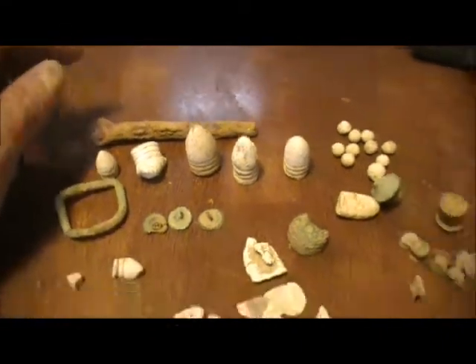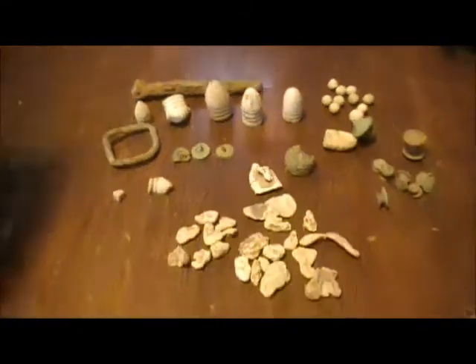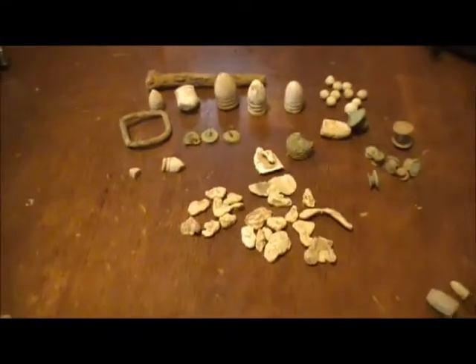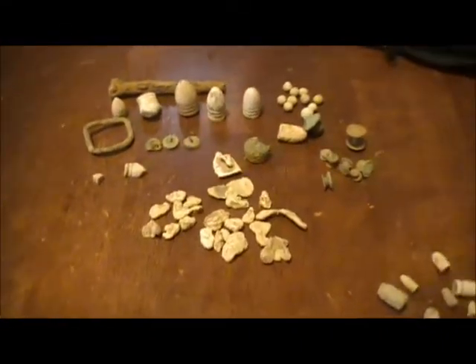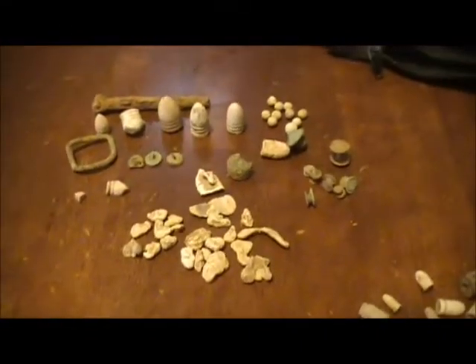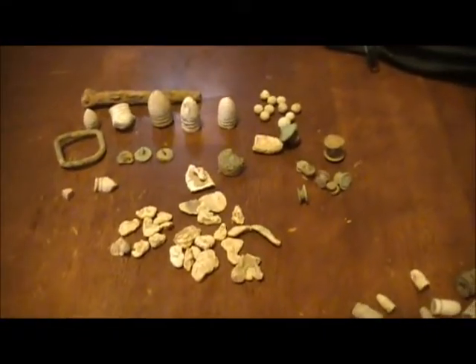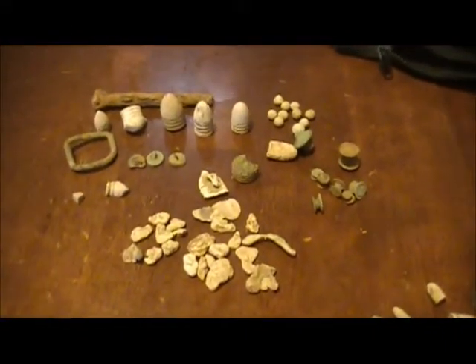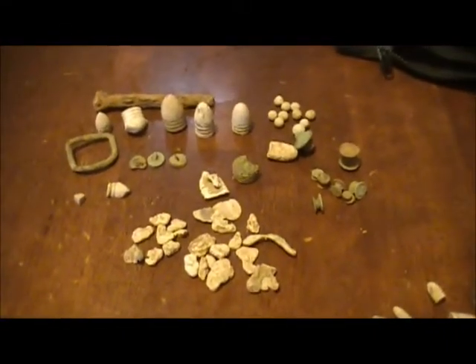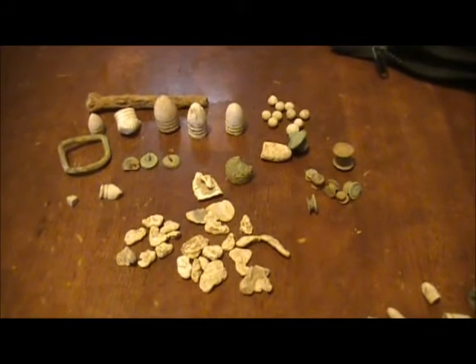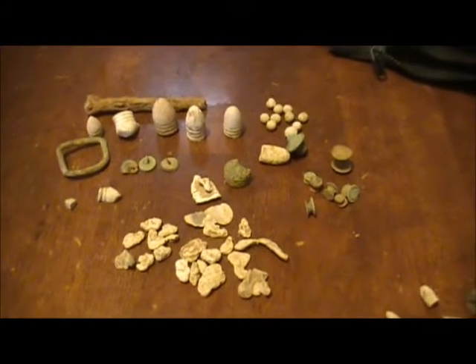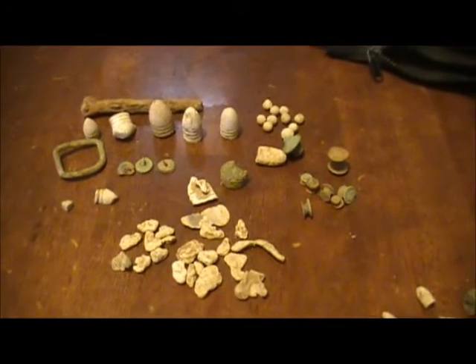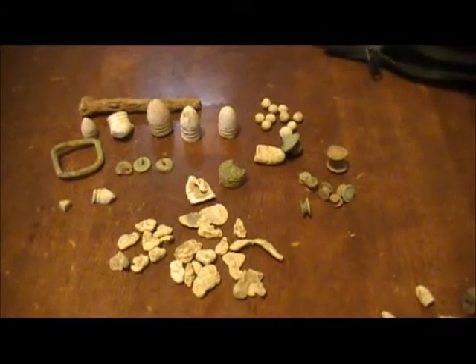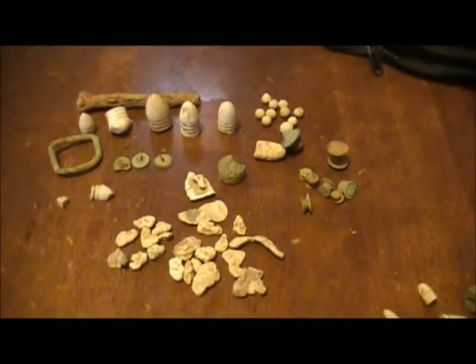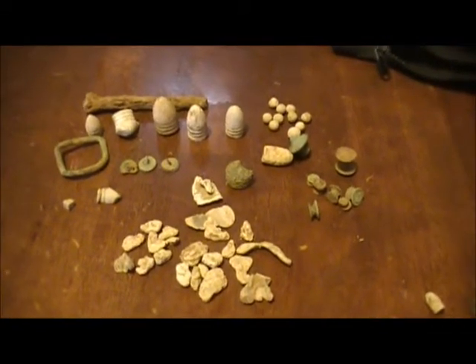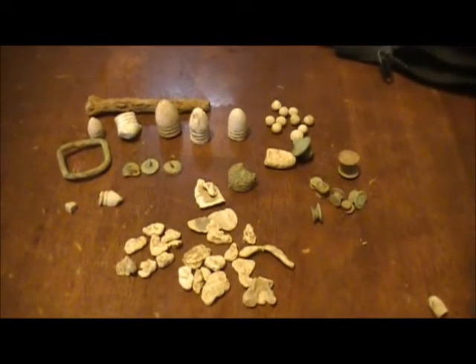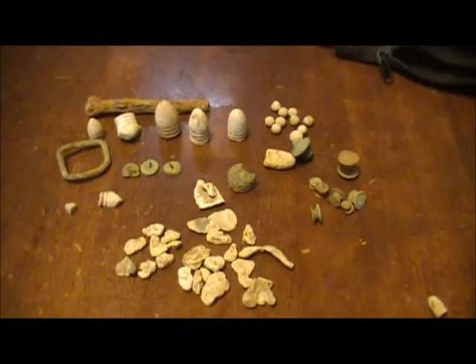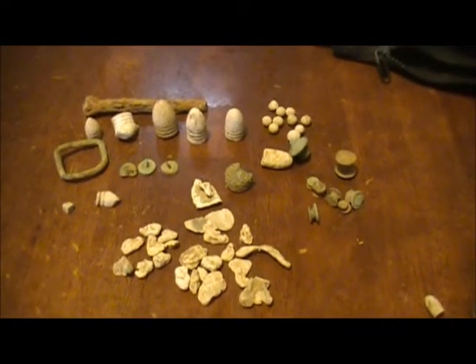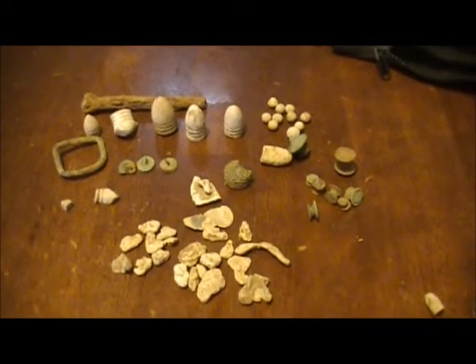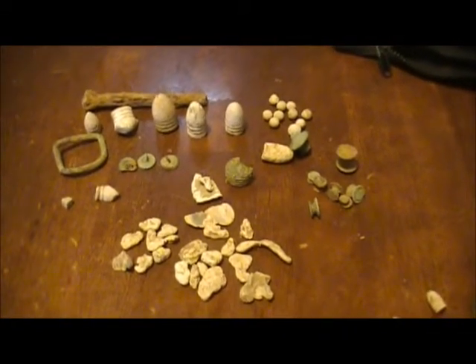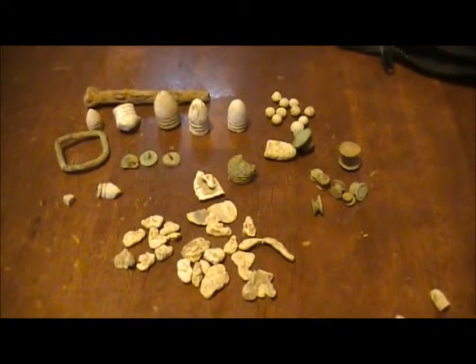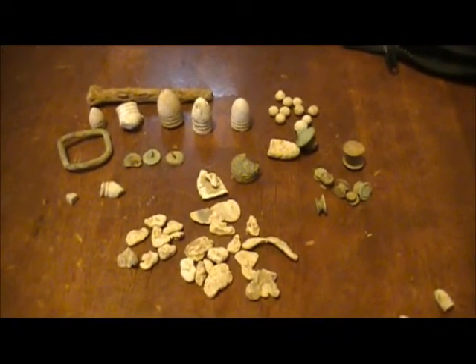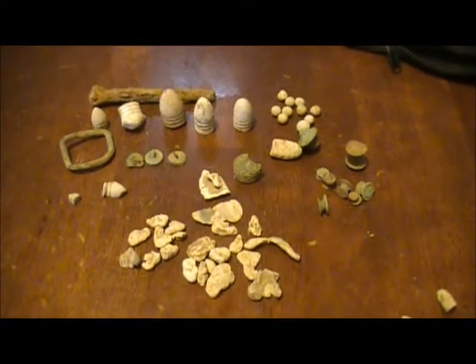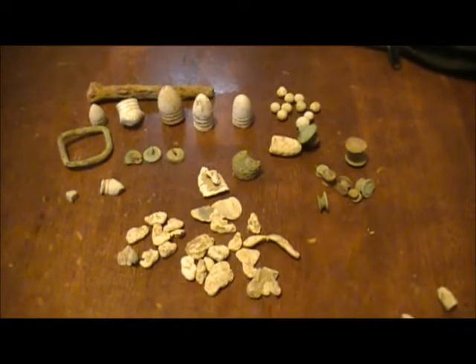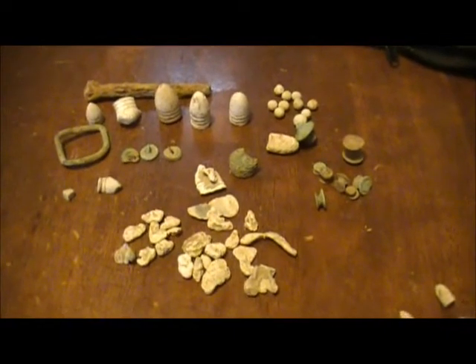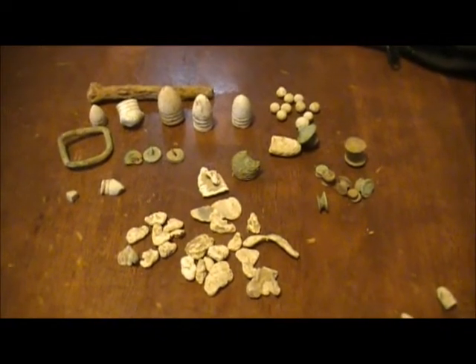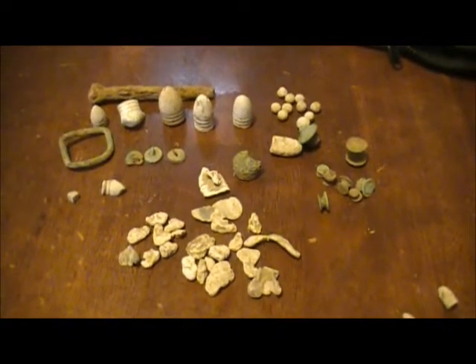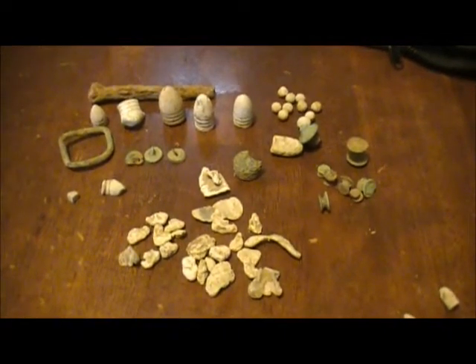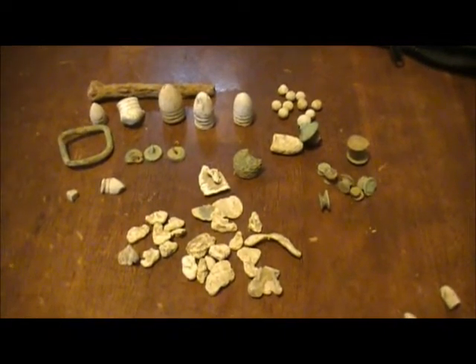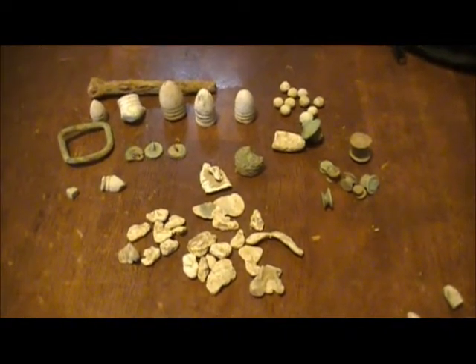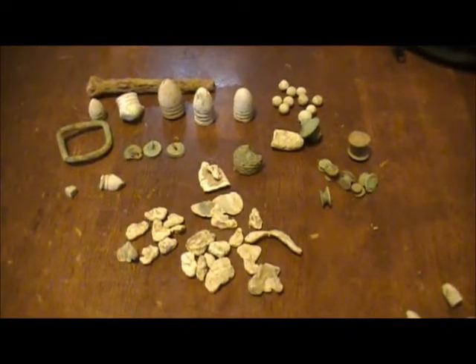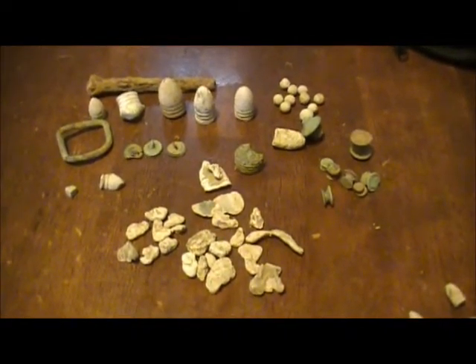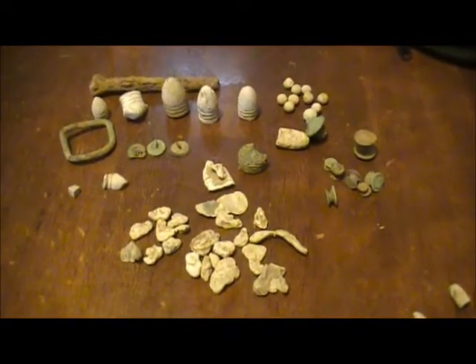That's about all we got for y'all. This is one week's finds number two. We'll be coming out with another one next week — one week's finds number three. It's Digging Deep South — appreciate y'all watching.